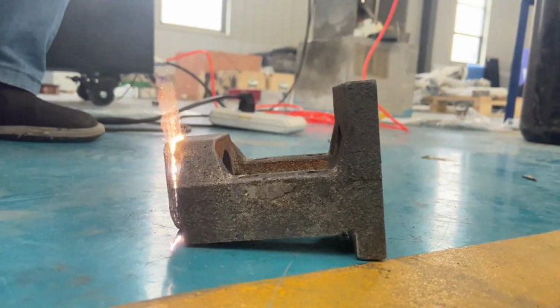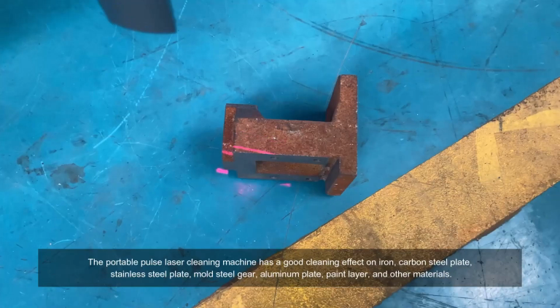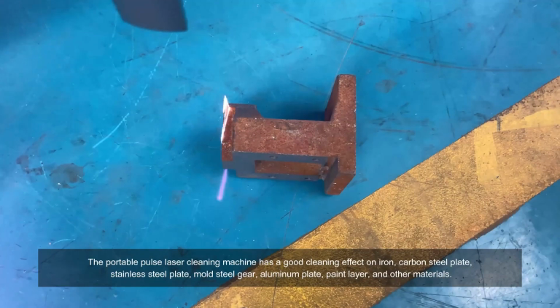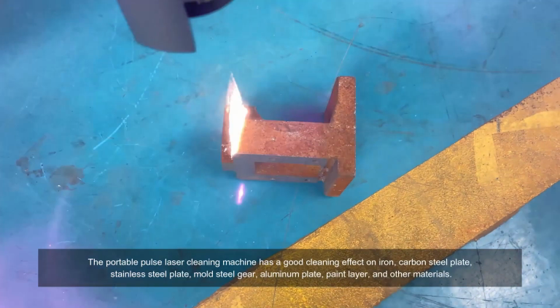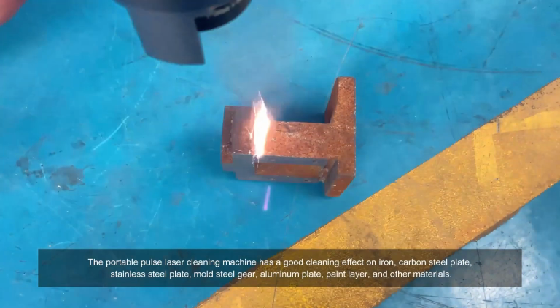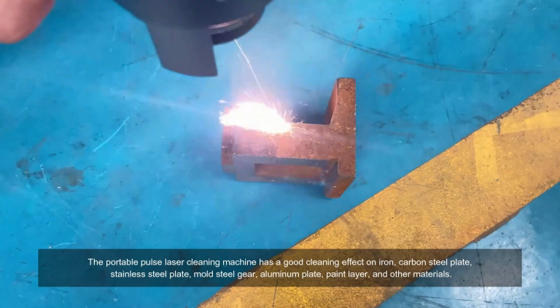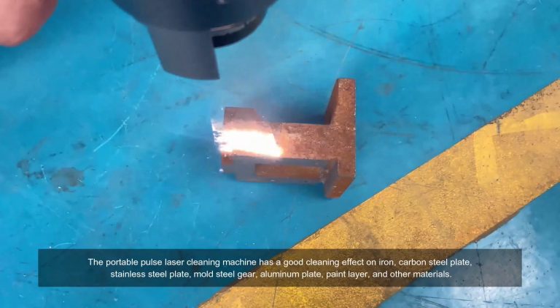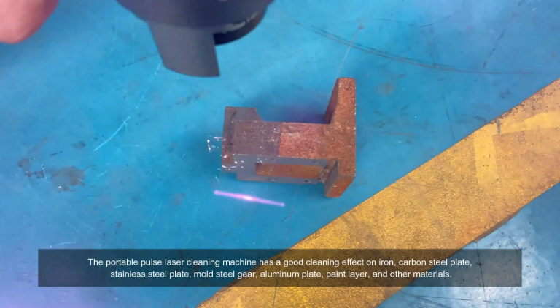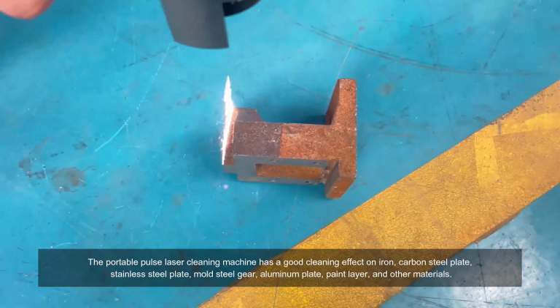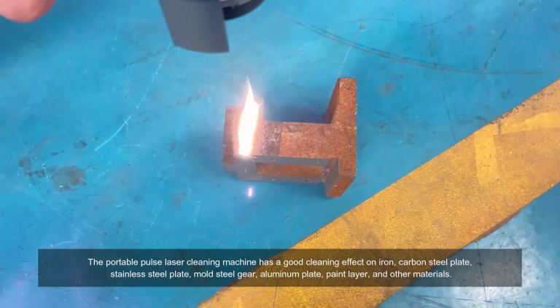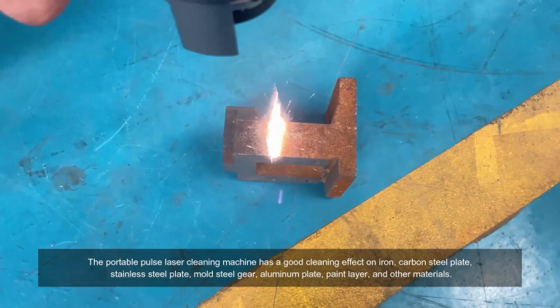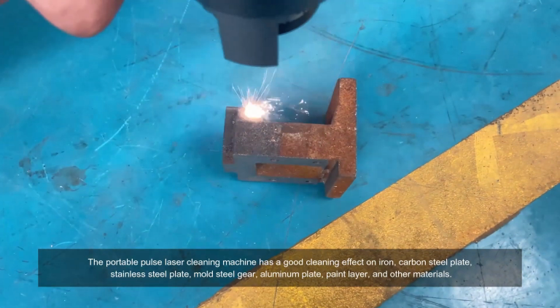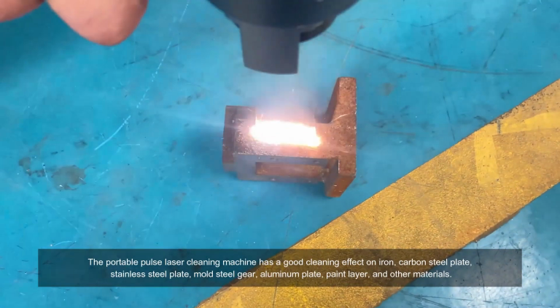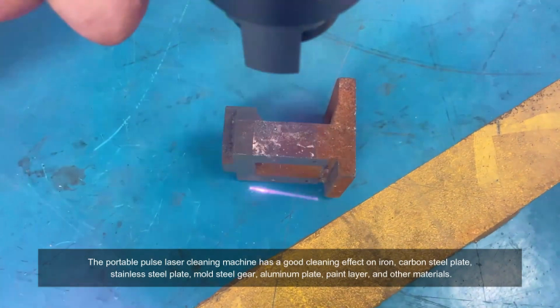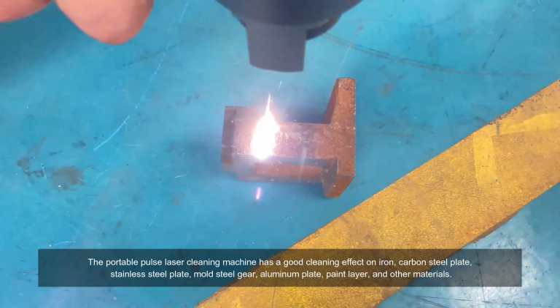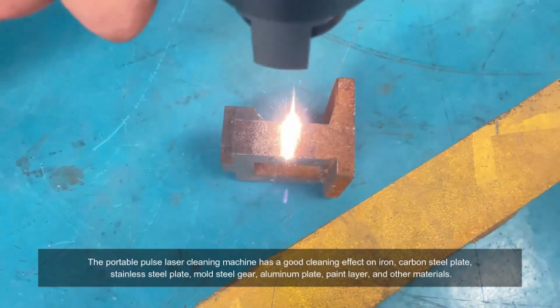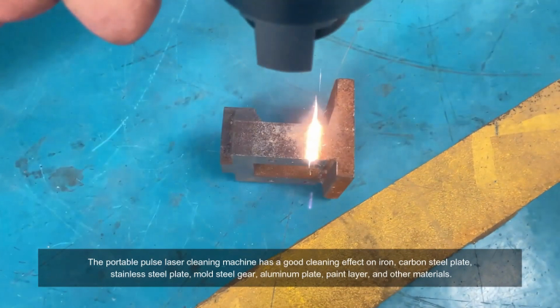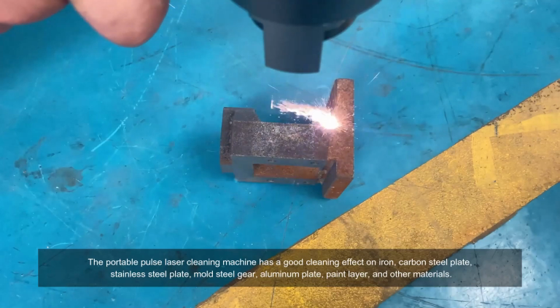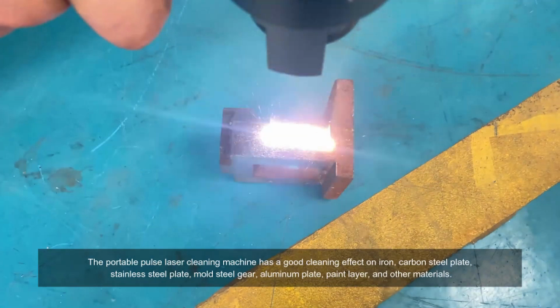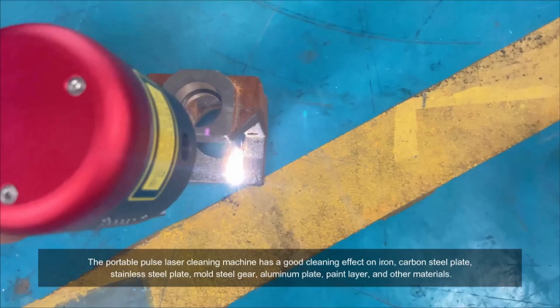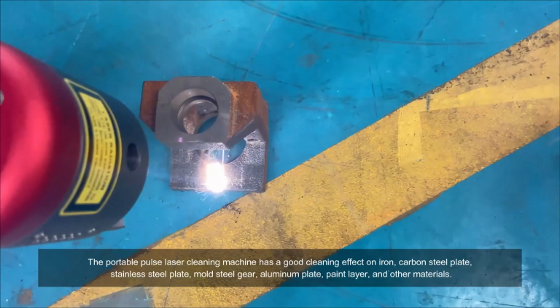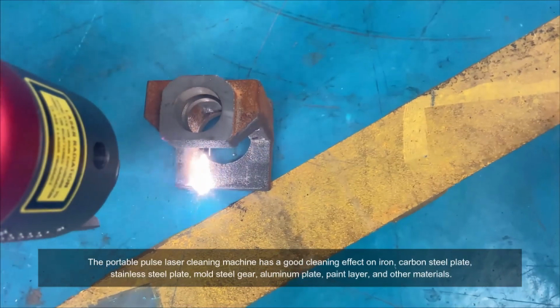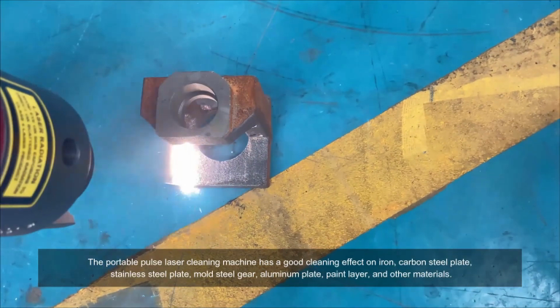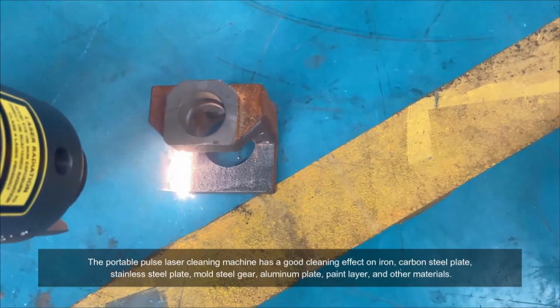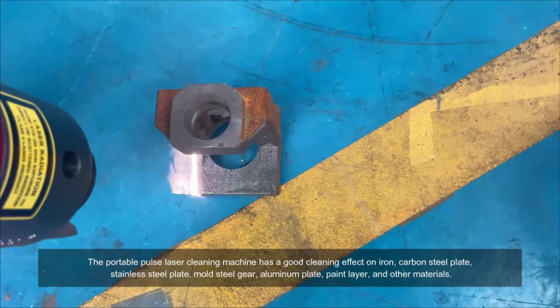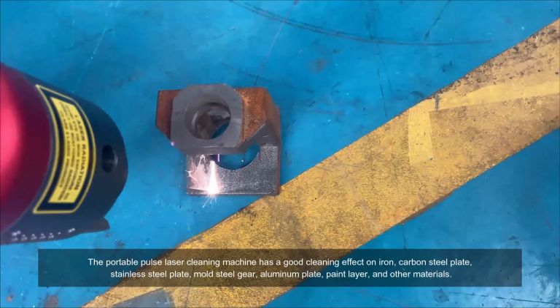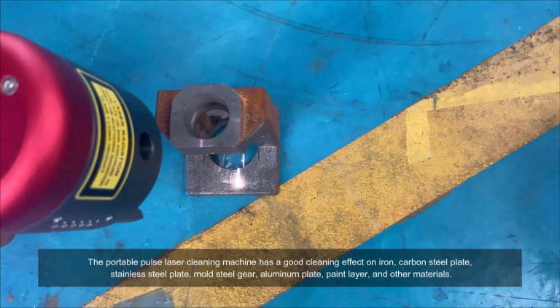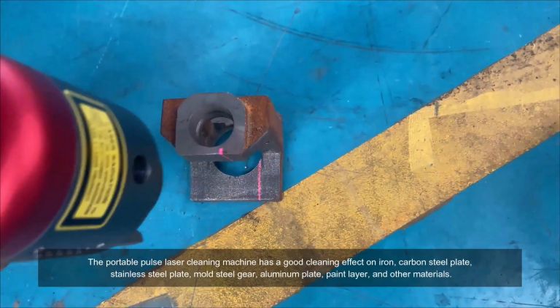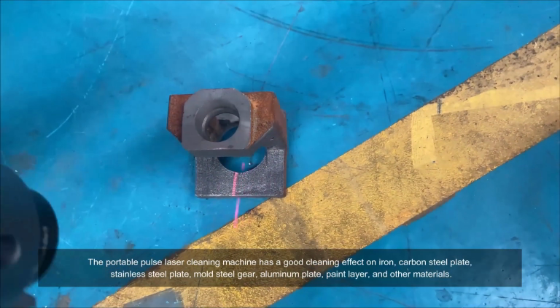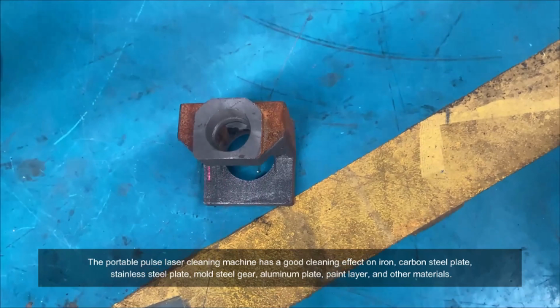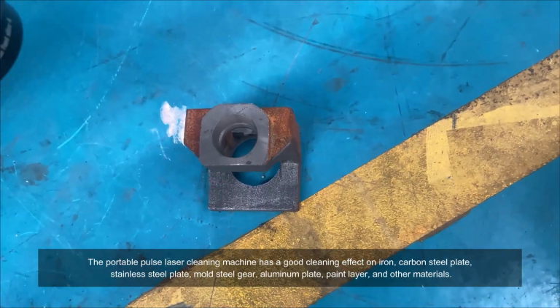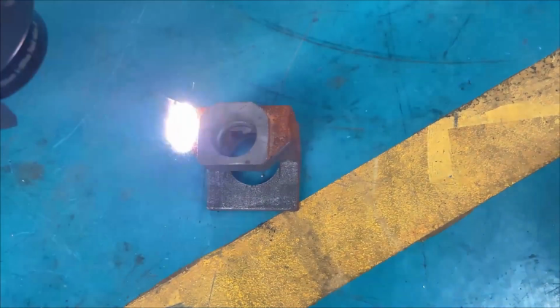The portable pulse laser cleaning machine has a good cleaning effect on iron, carbon steel plate, stainless steel plate, mold steel gear, aluminum plate, paint layer, and other materials.